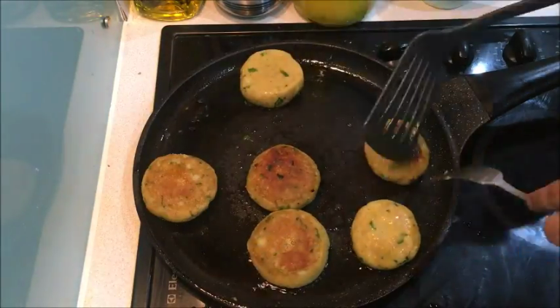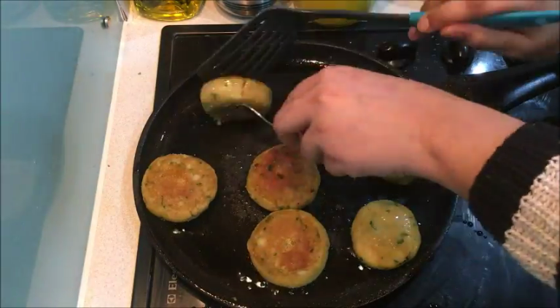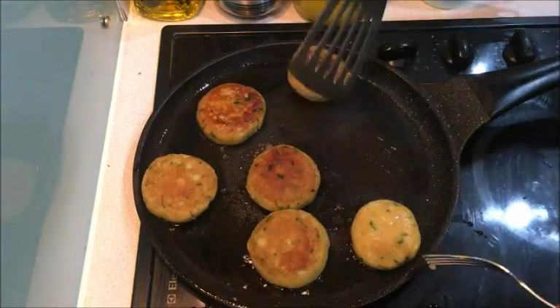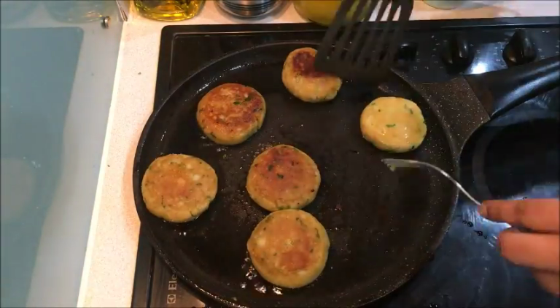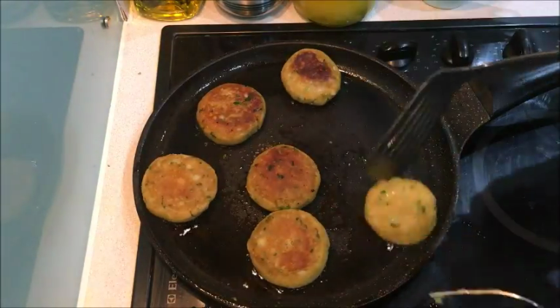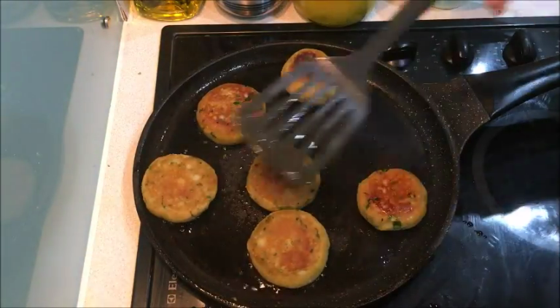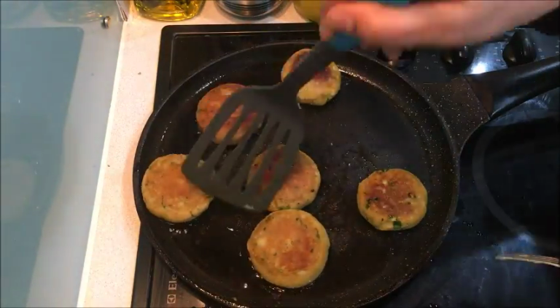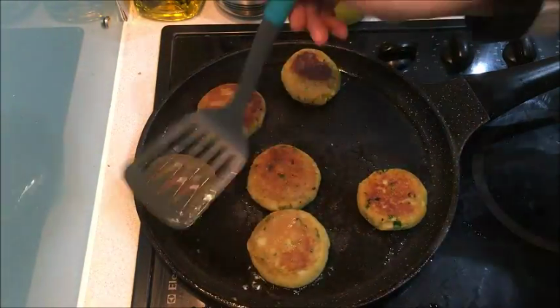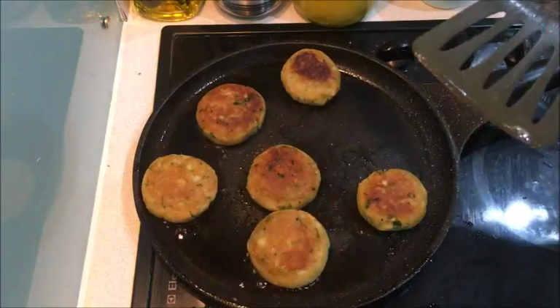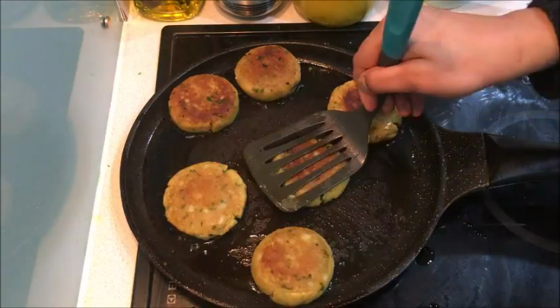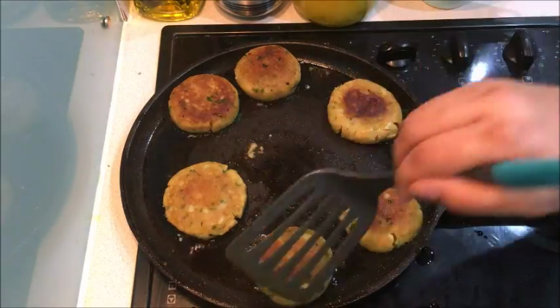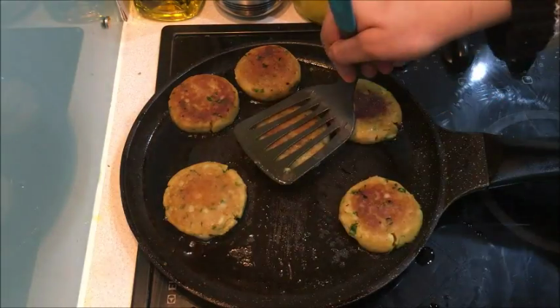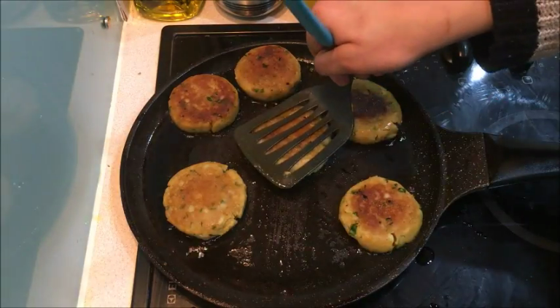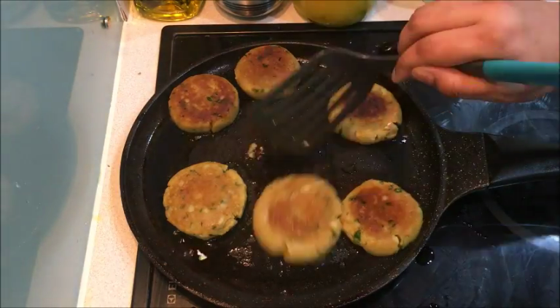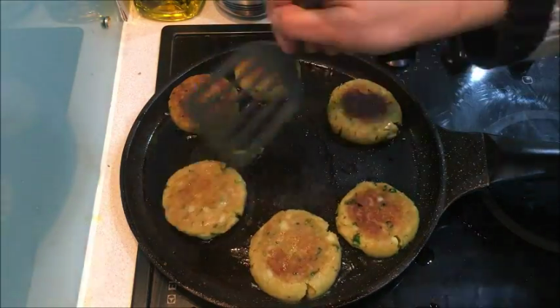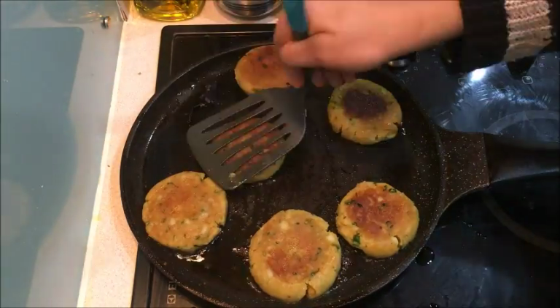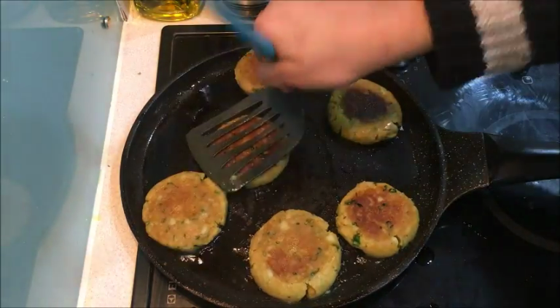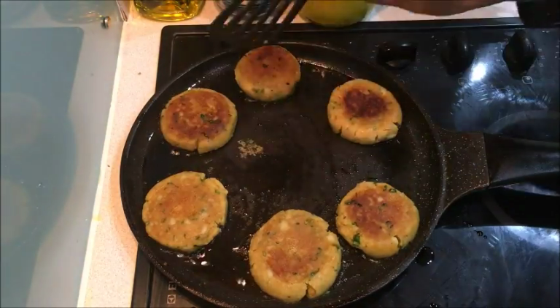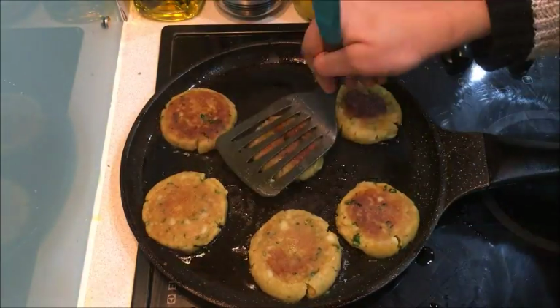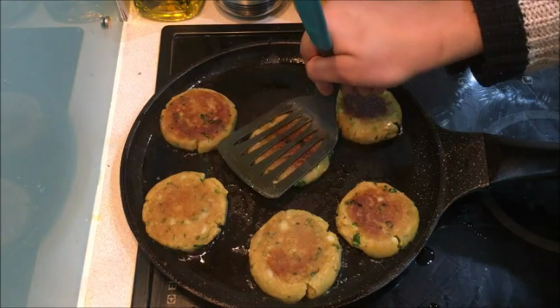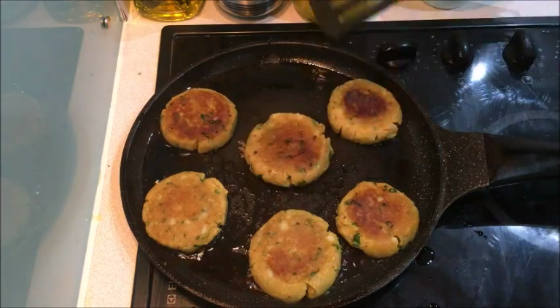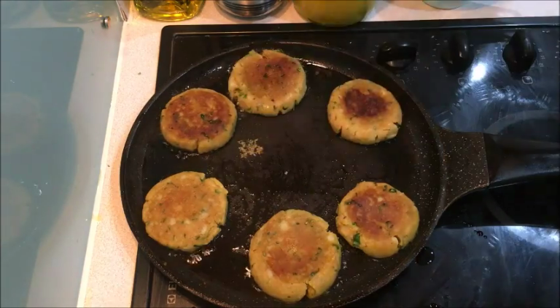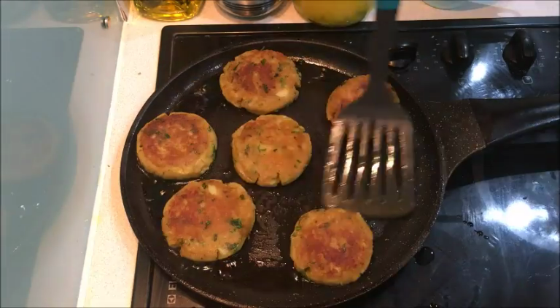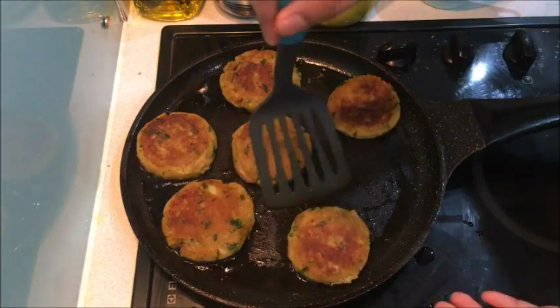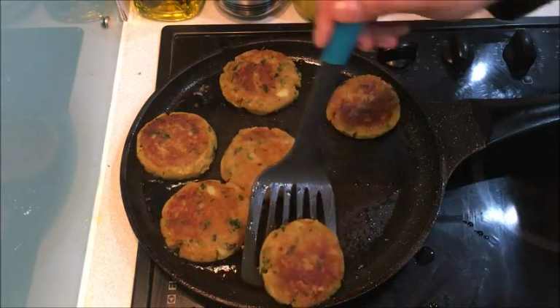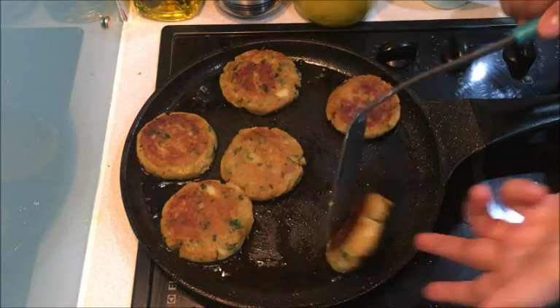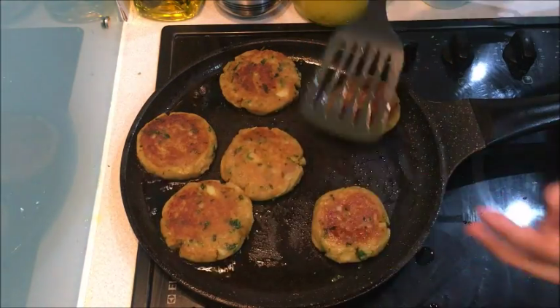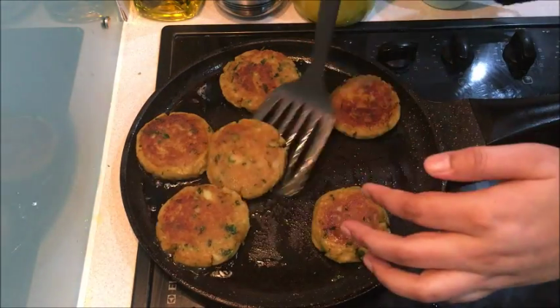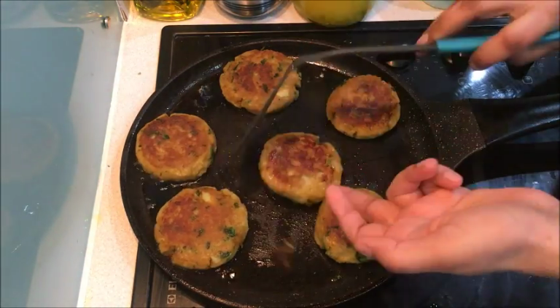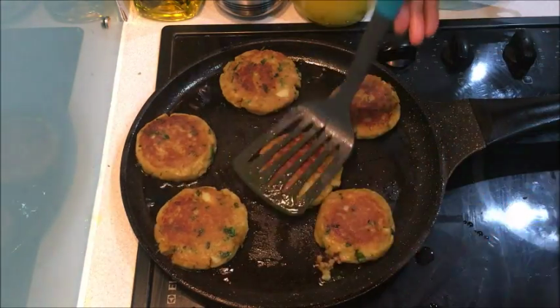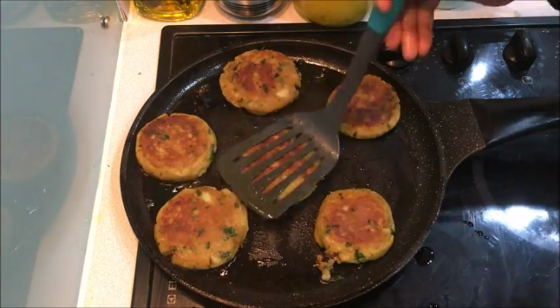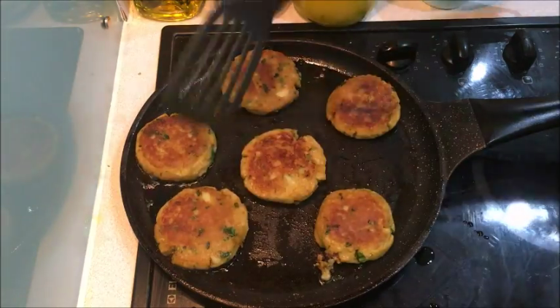It will take about 10 minutes on medium flame. Because there is corn flour in it, if the flame is too high it won't cook properly inside. Keep the flame medium and it will take 10 to 12 minutes total.